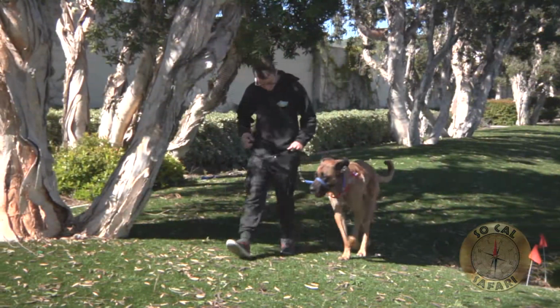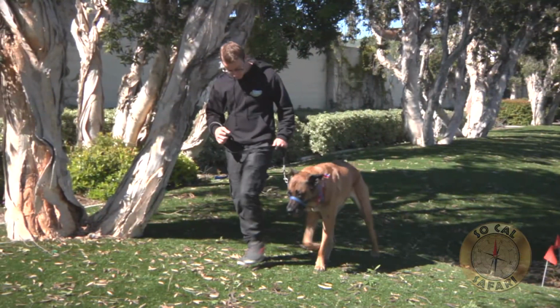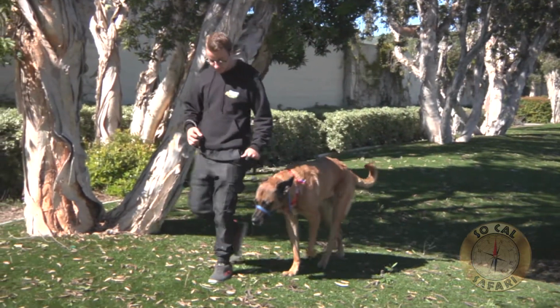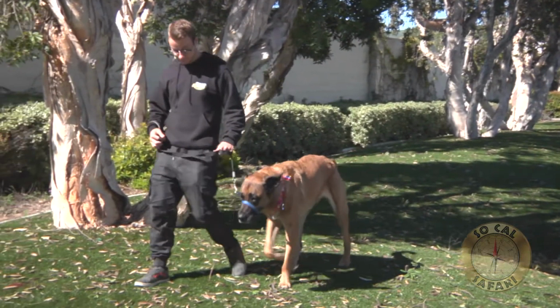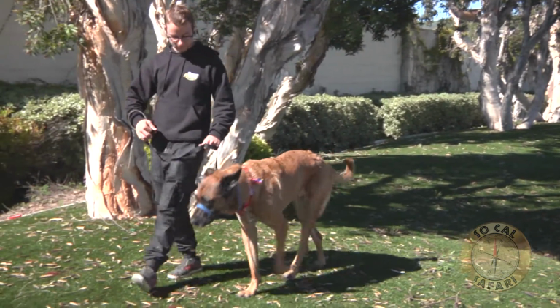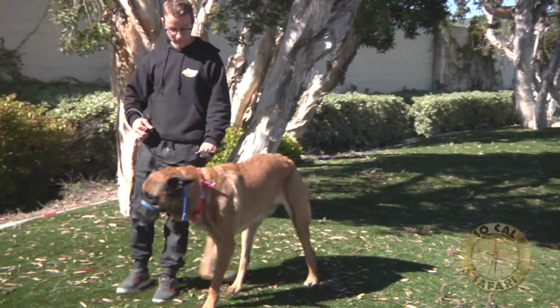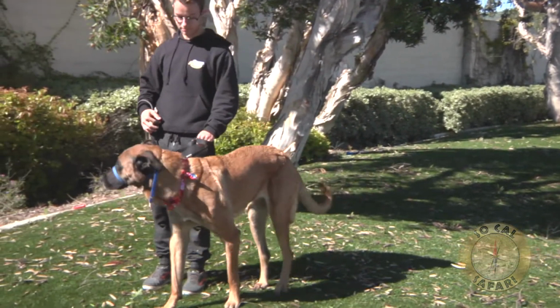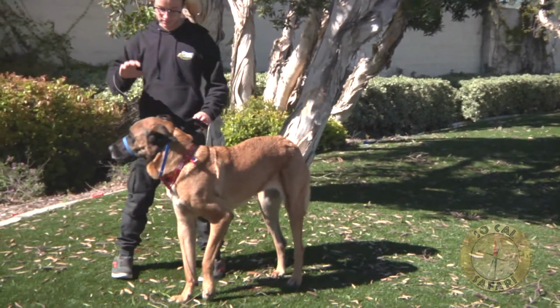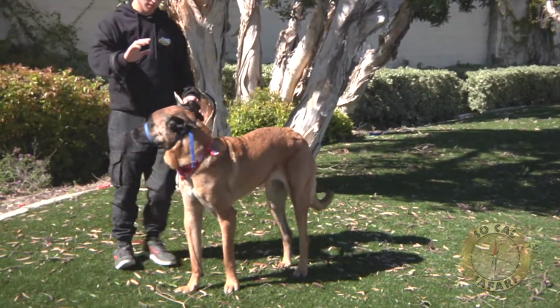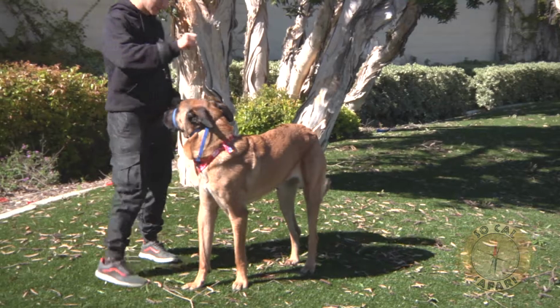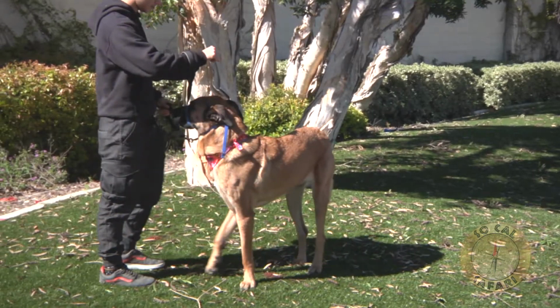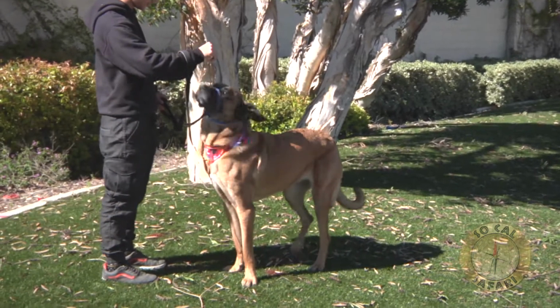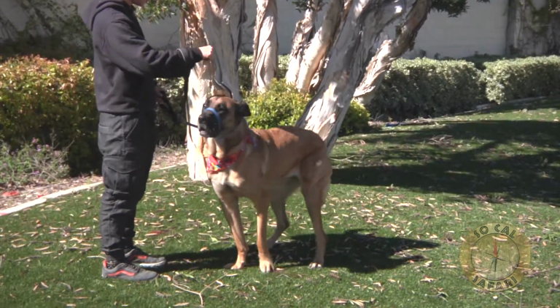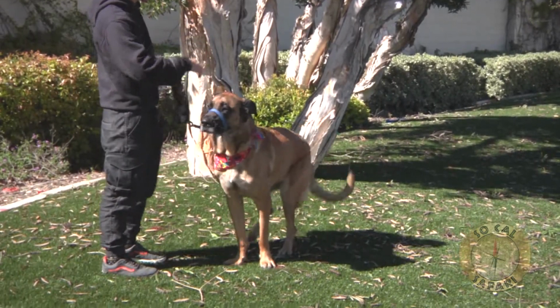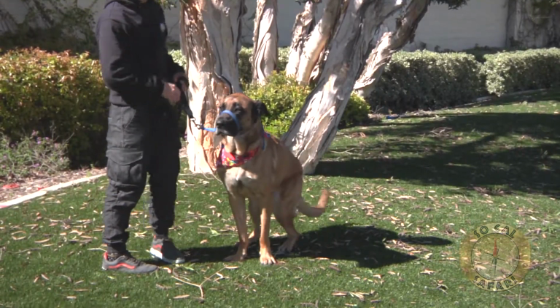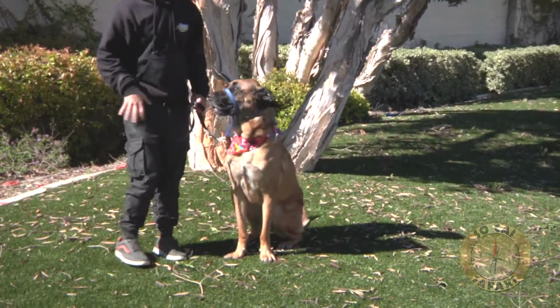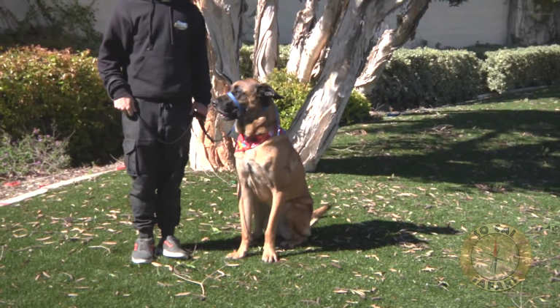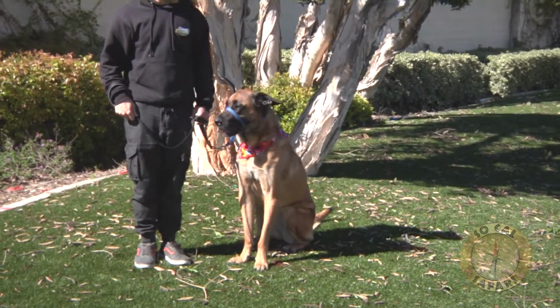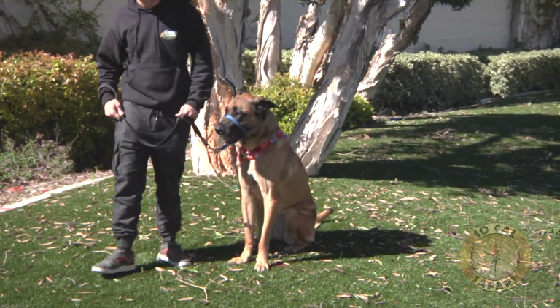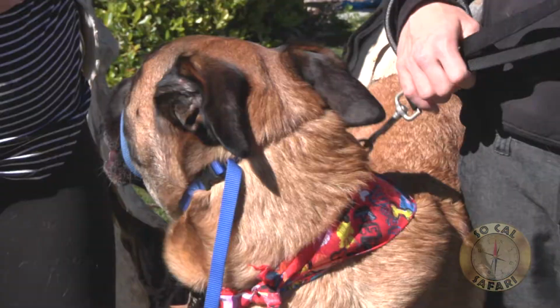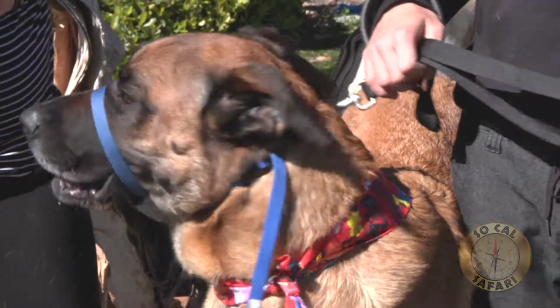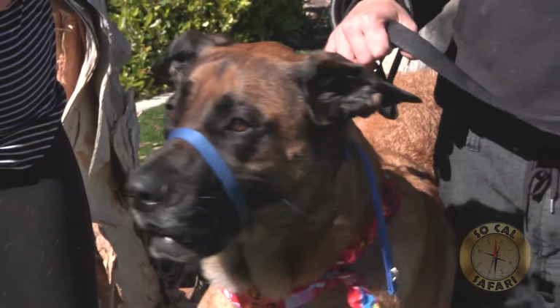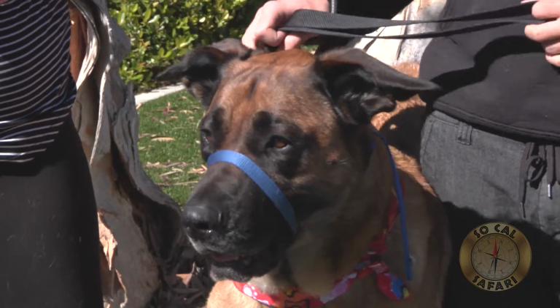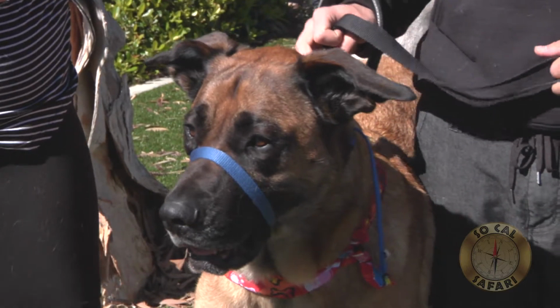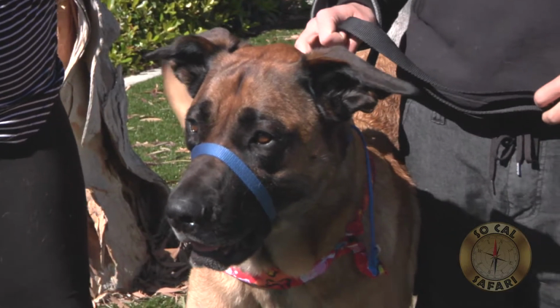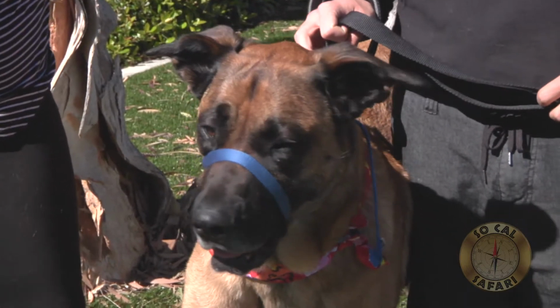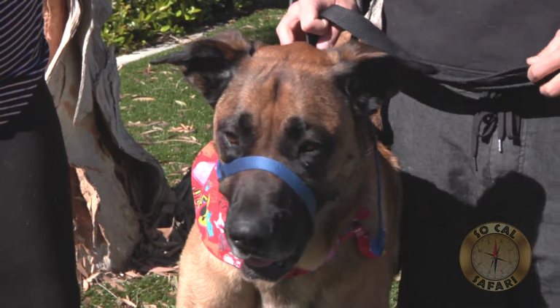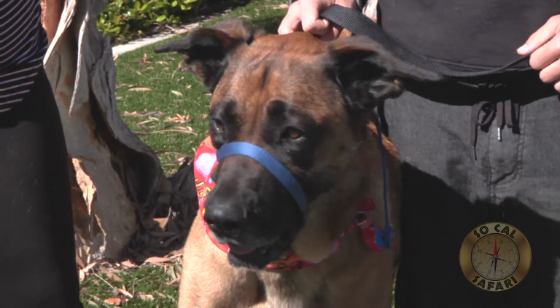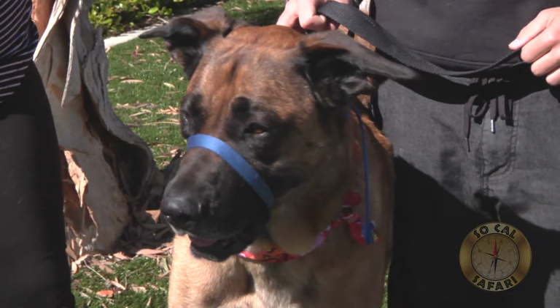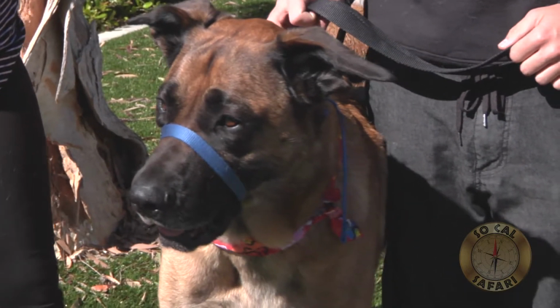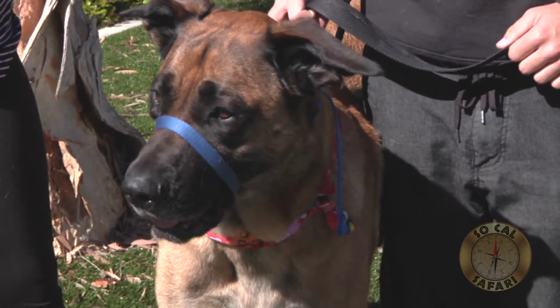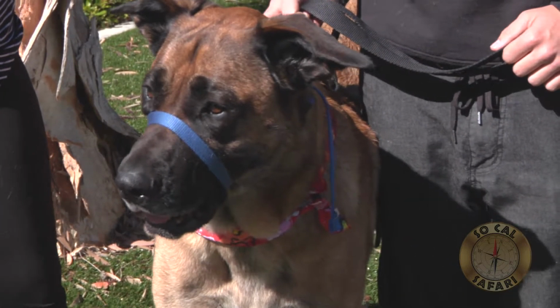Start training your large breed puppy as early as possible. Along with basic commands, discourage your giant pup from jumping by teaching him to stay down. Use walking tools such as a gentle leader to give you better control and encourage good walking habits.